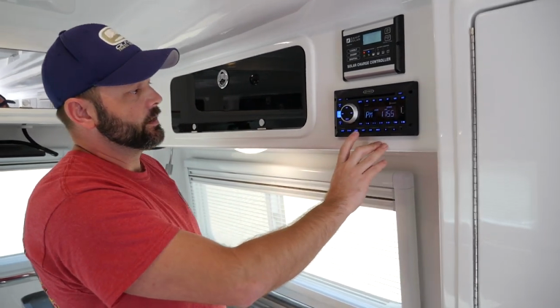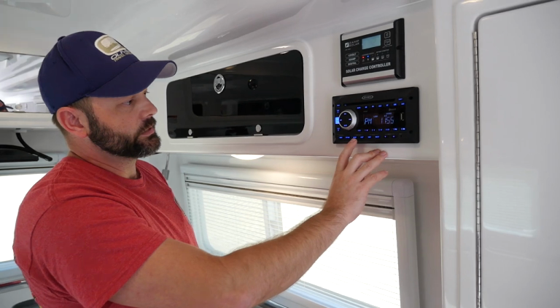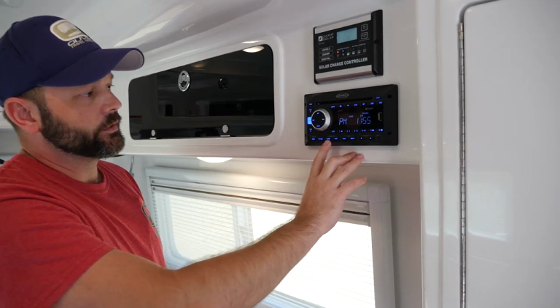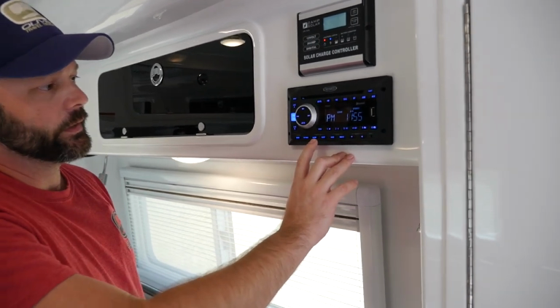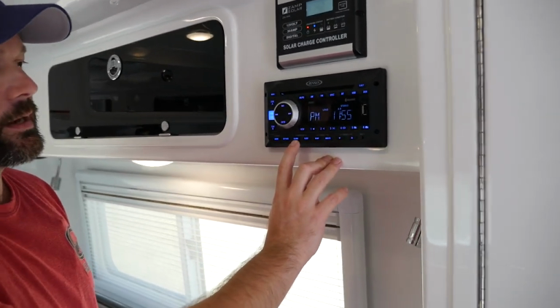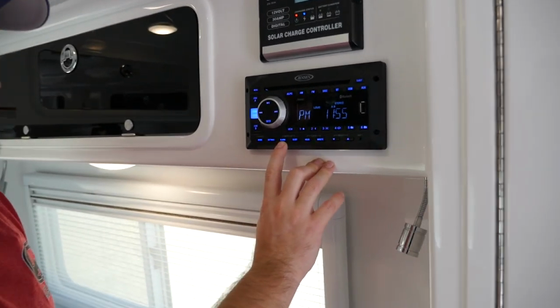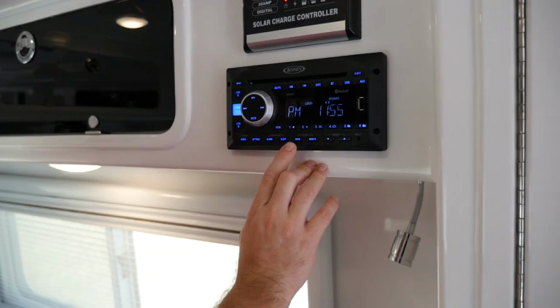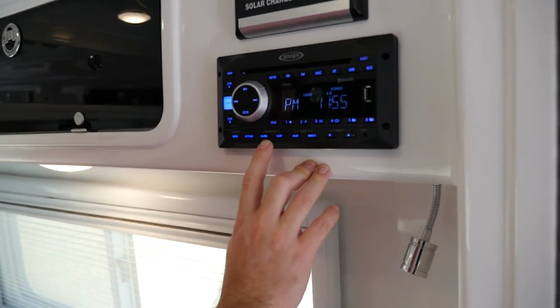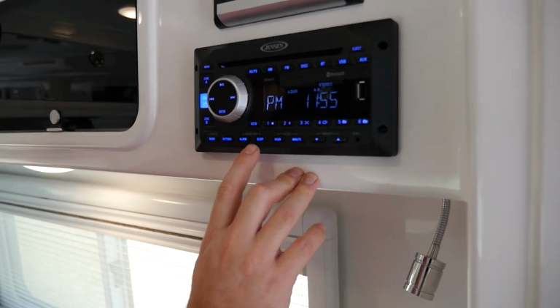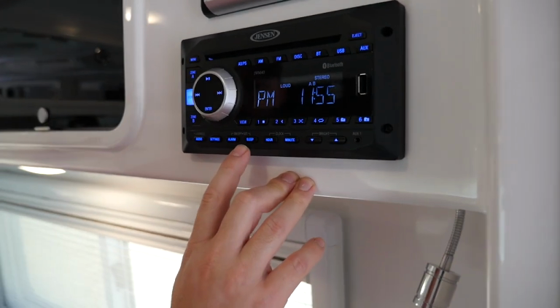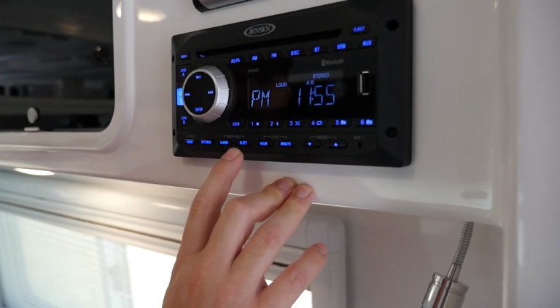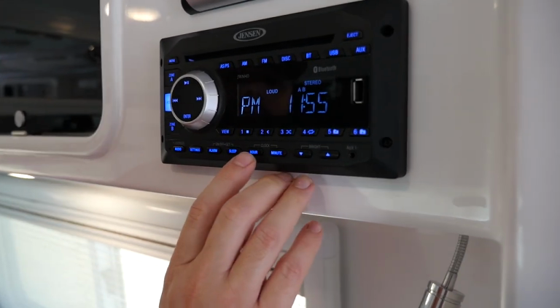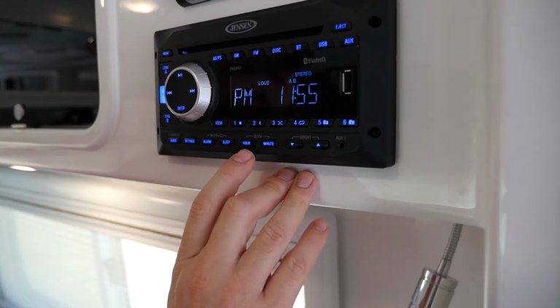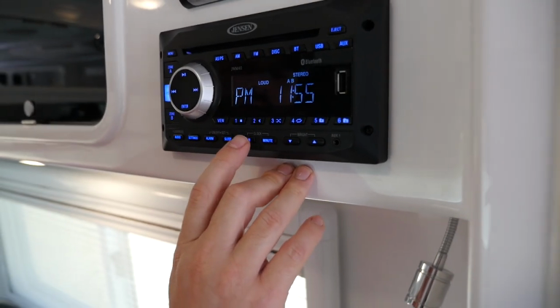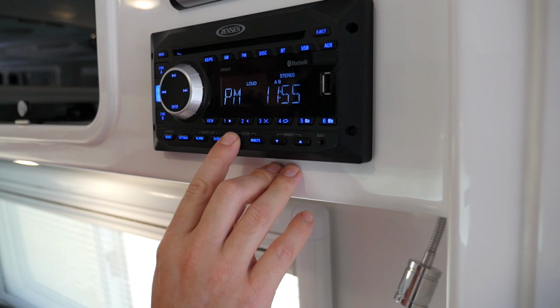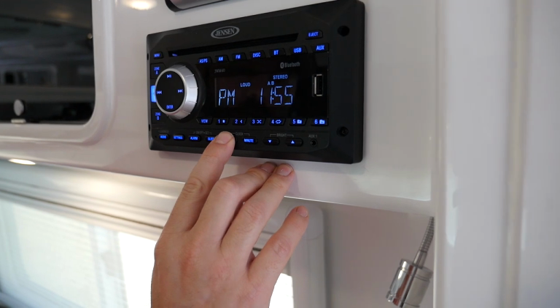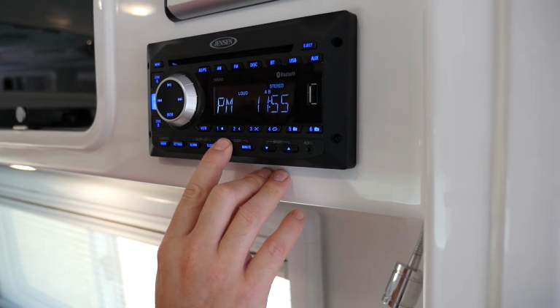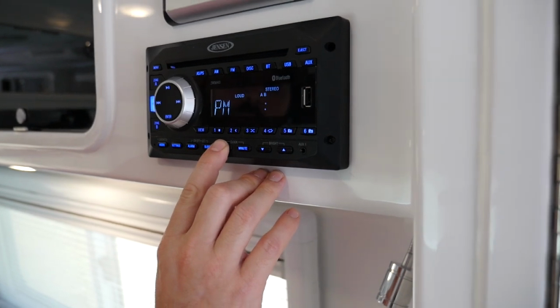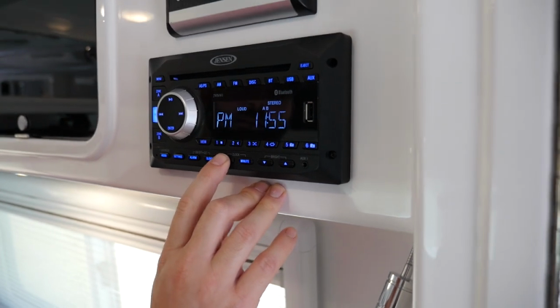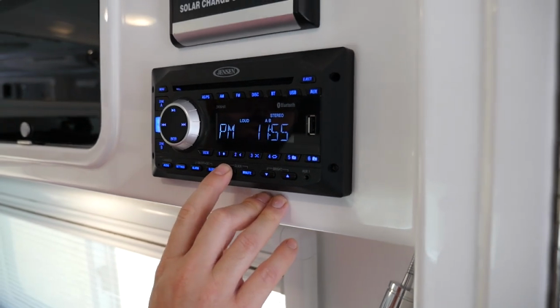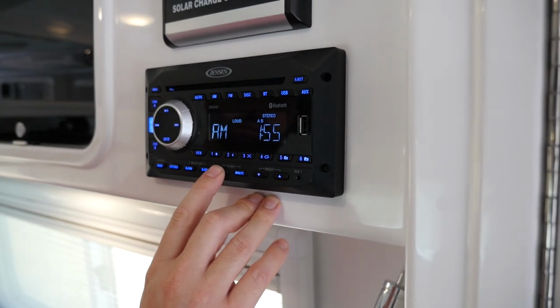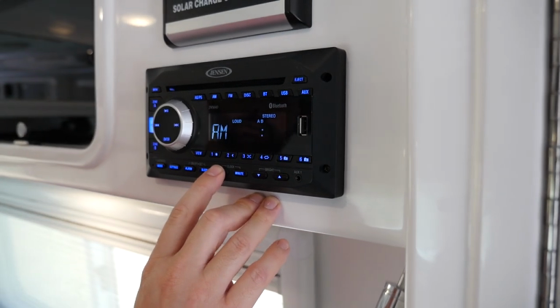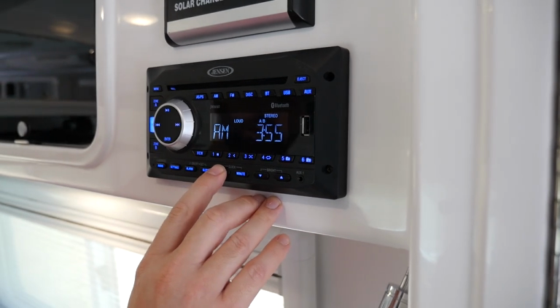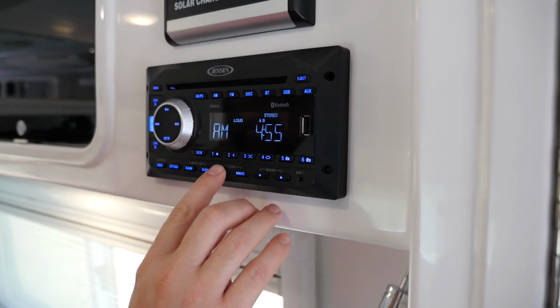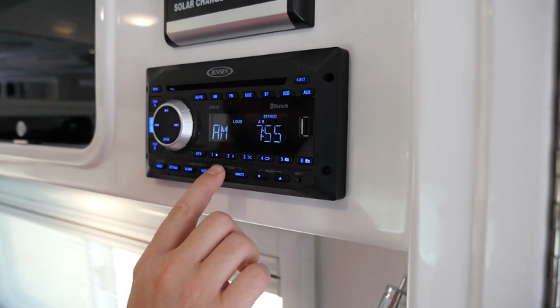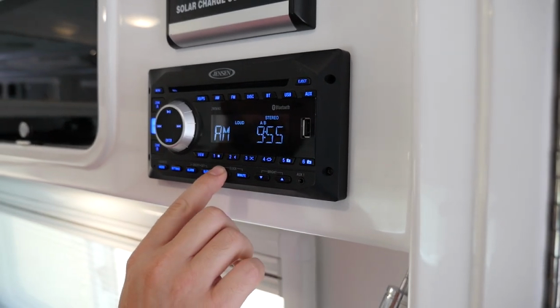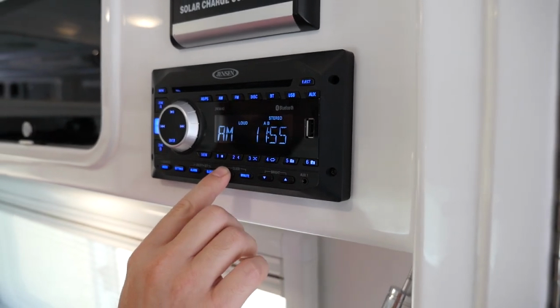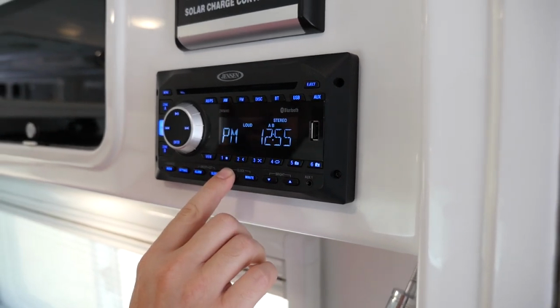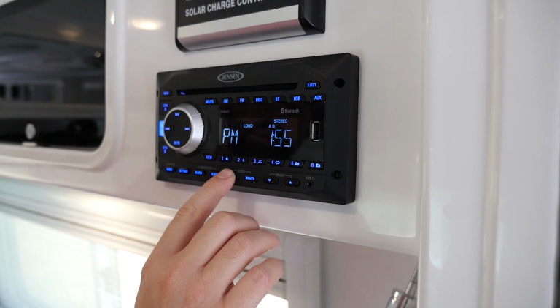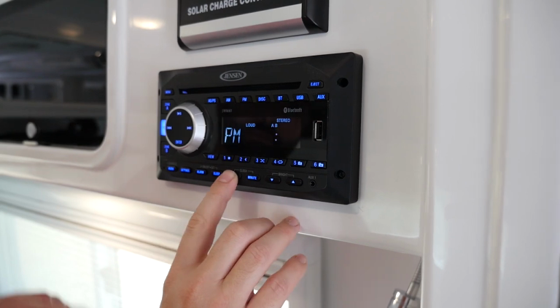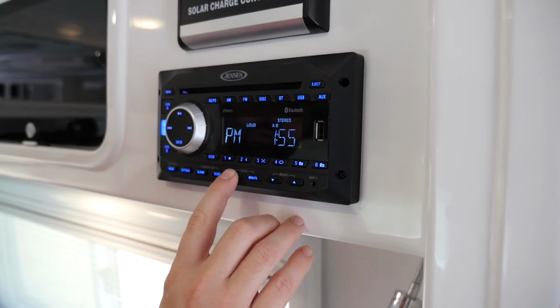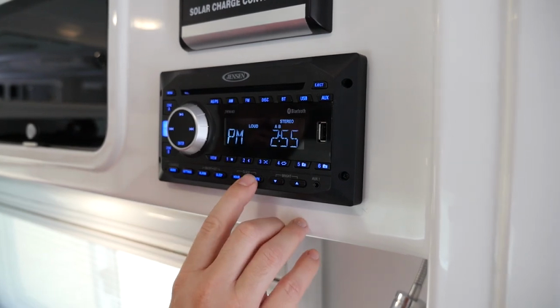Of course here you can go in and set up an alarm or a sleep time if you choose to. You can do the clock — press and hold, change the clock, and set it to whatever AM or PM as you scroll through.